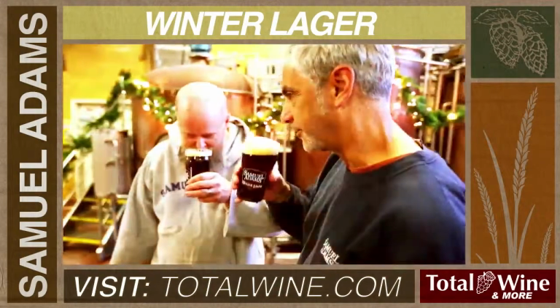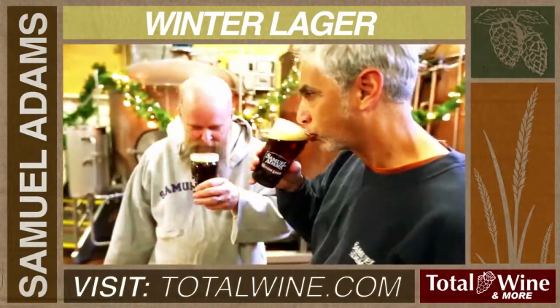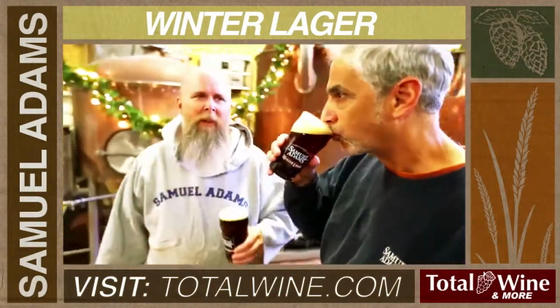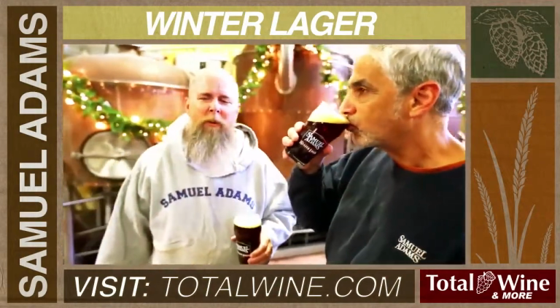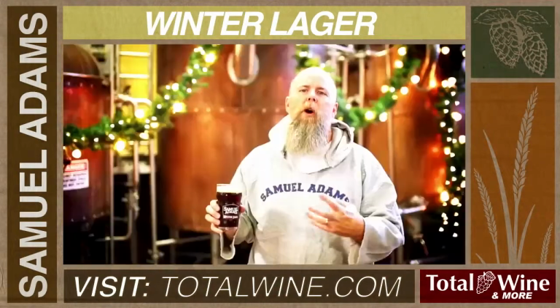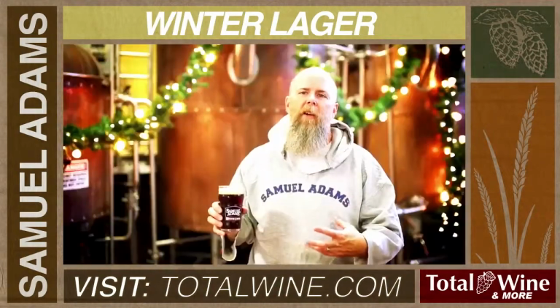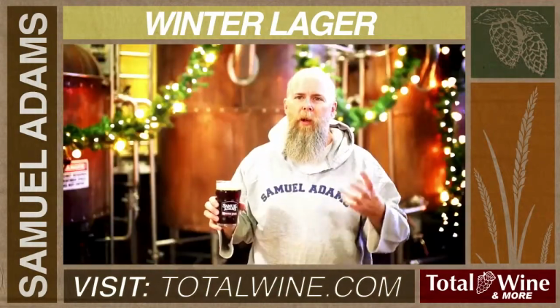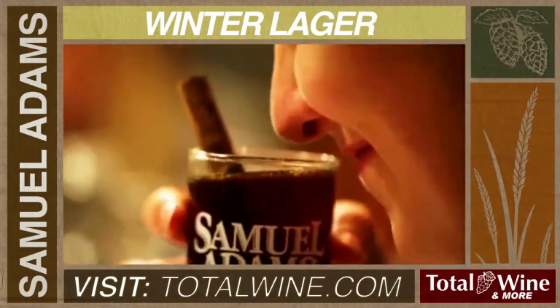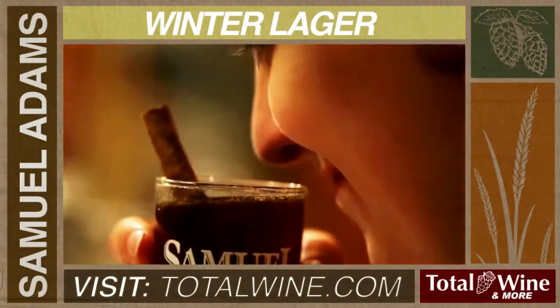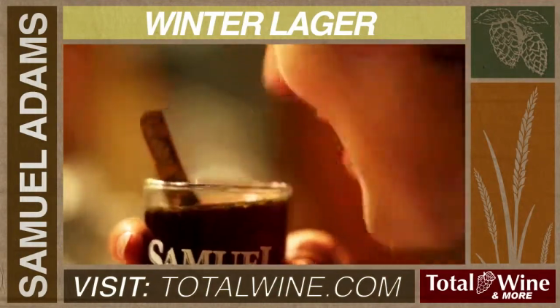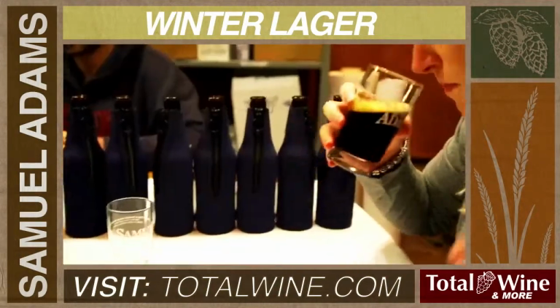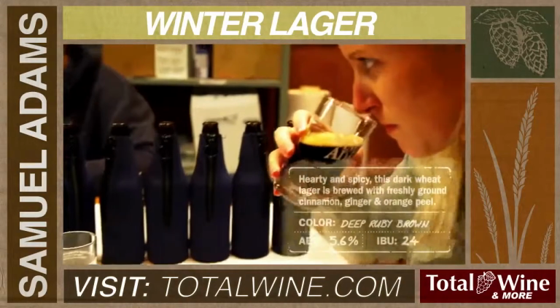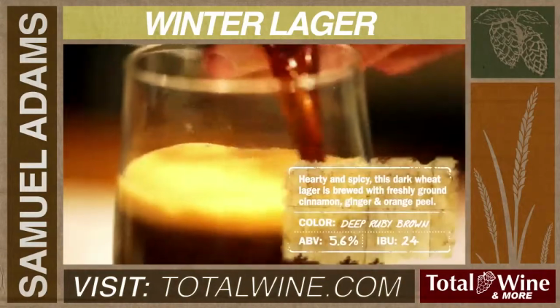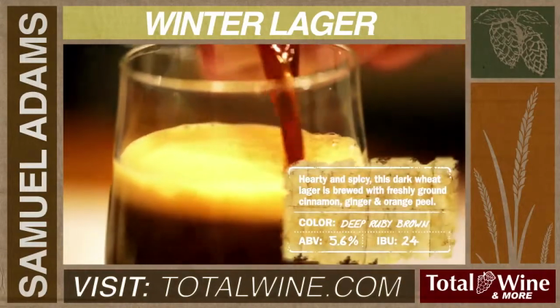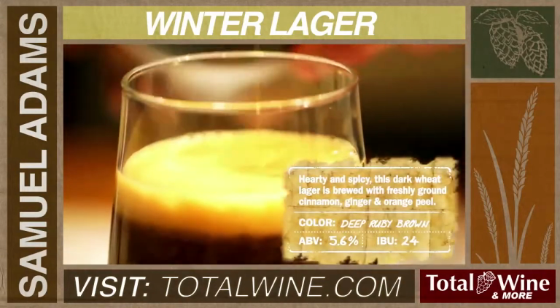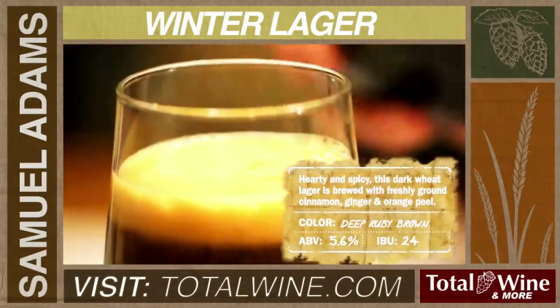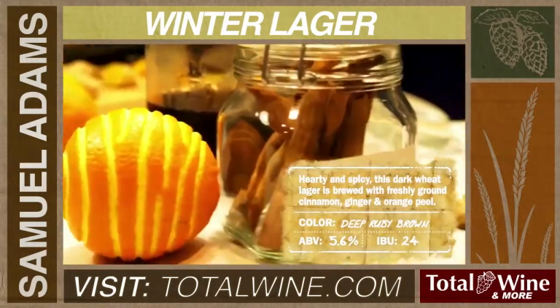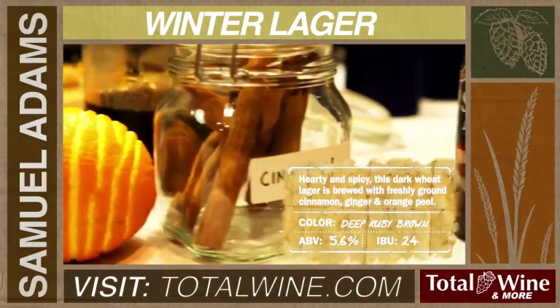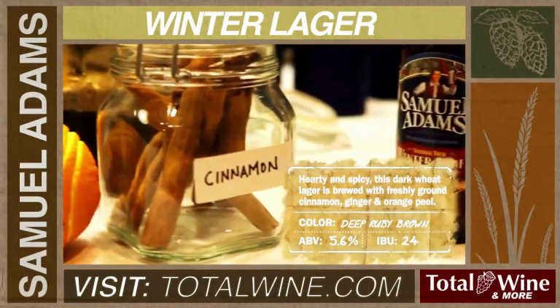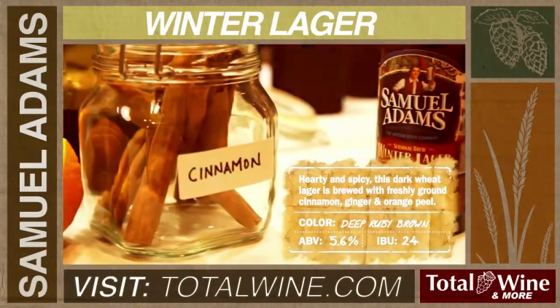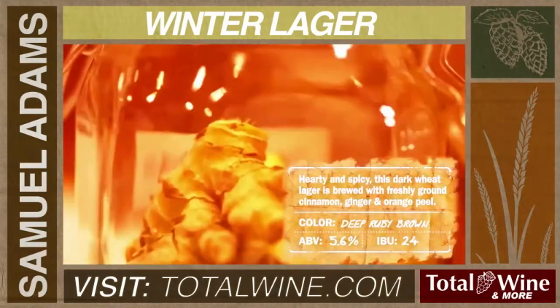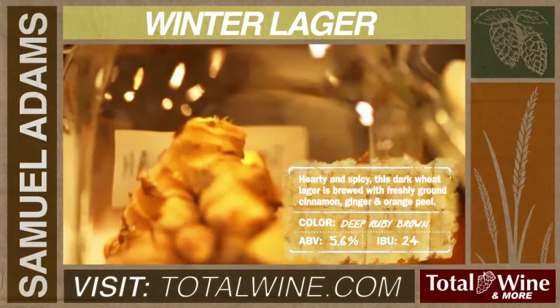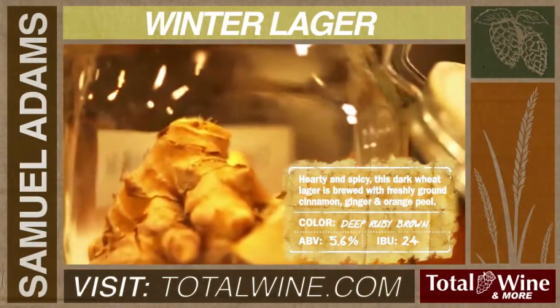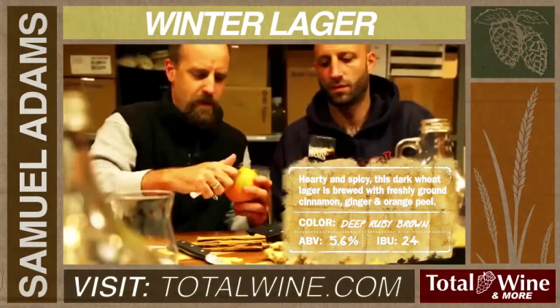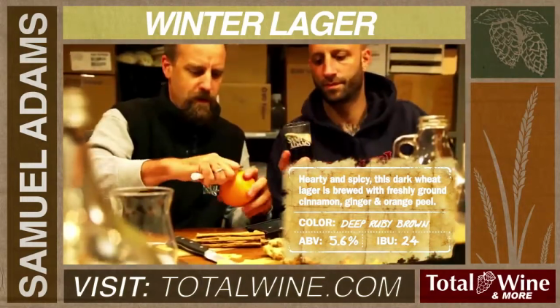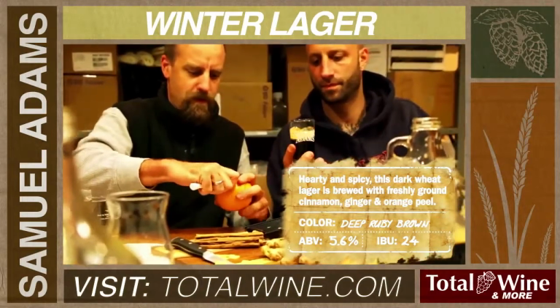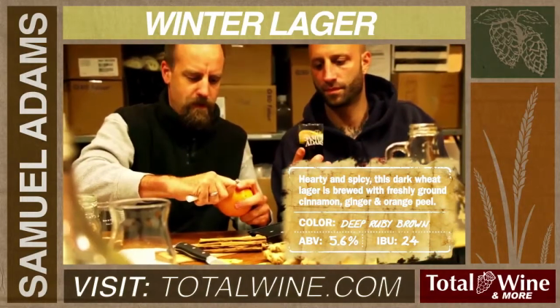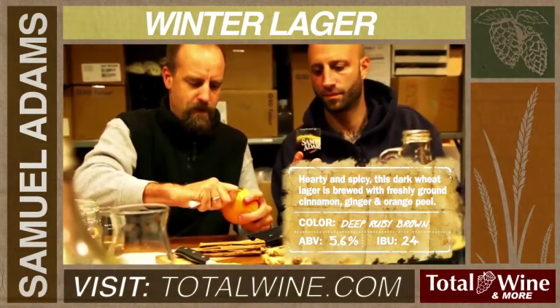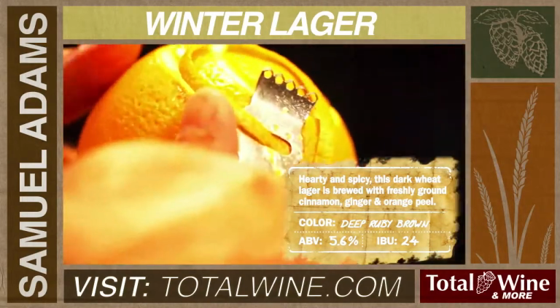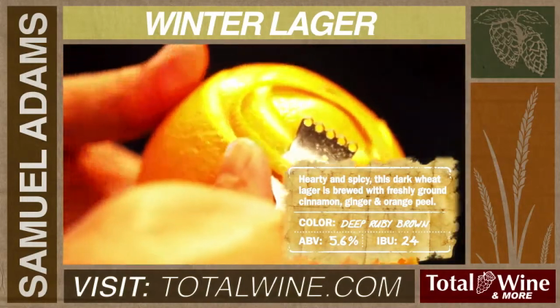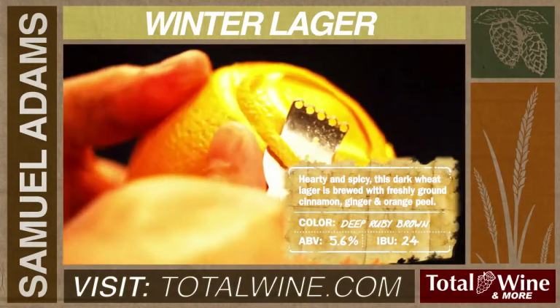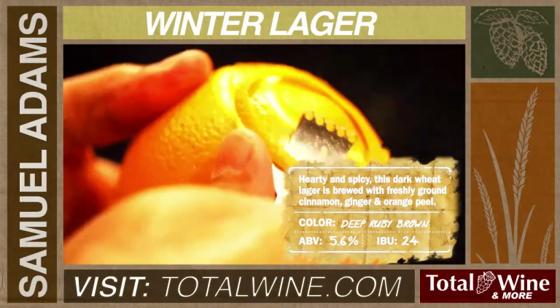It's a wheat bark so there's good malt character to it. You get a little bit of warming note — not alcohol warming, but you get some warm spice notes from both the cinnamon and the ginger, and then the orange peel really rounds it out. Gives it a nice citrus finish as well.